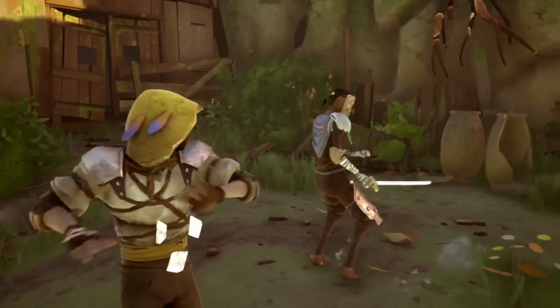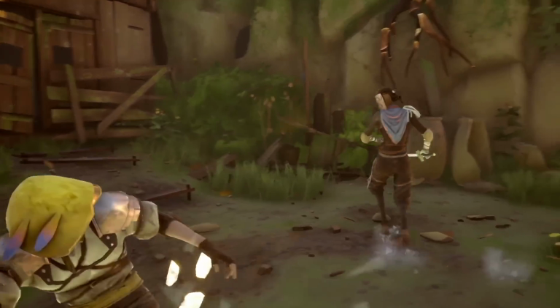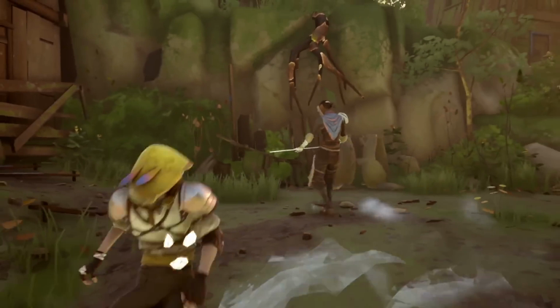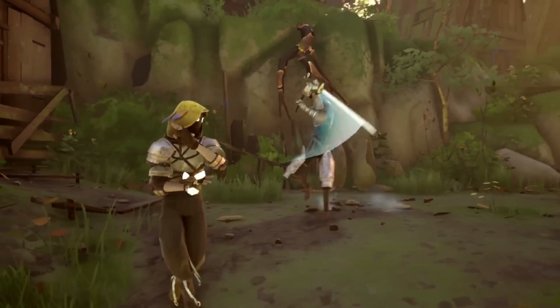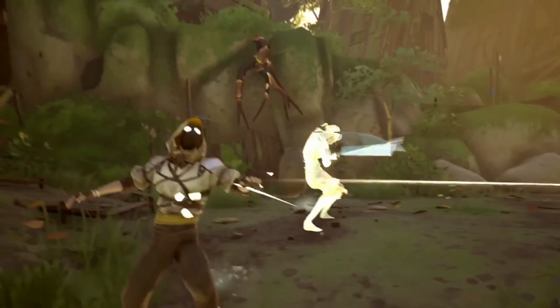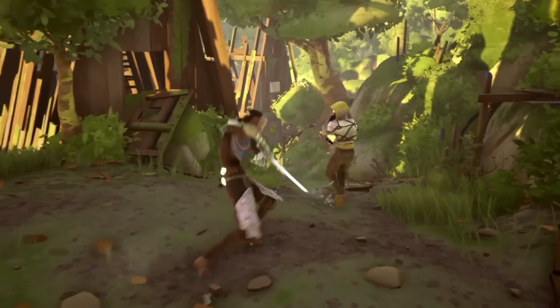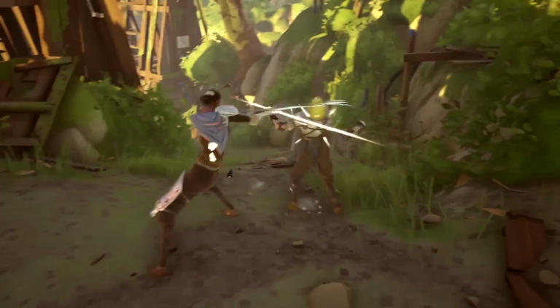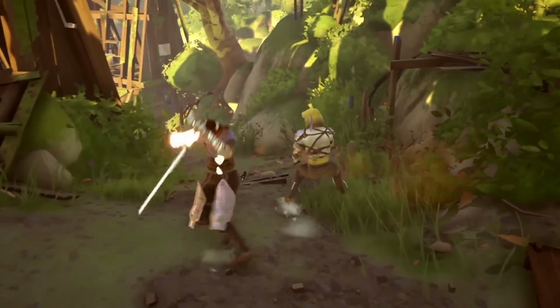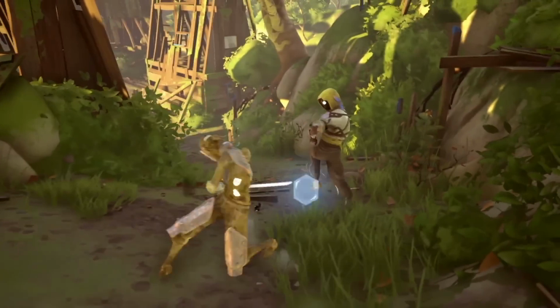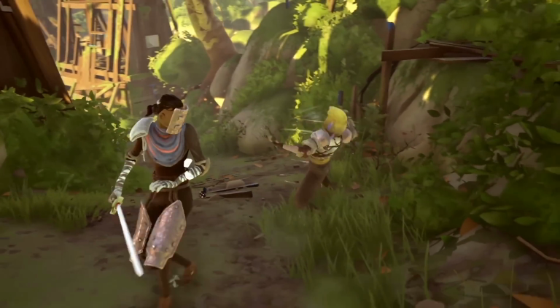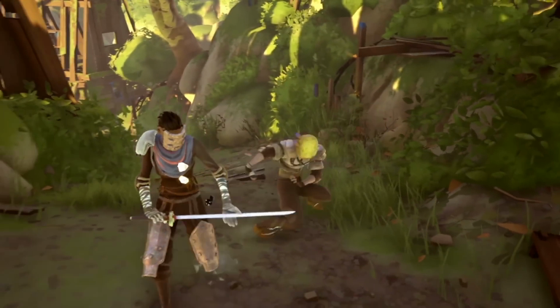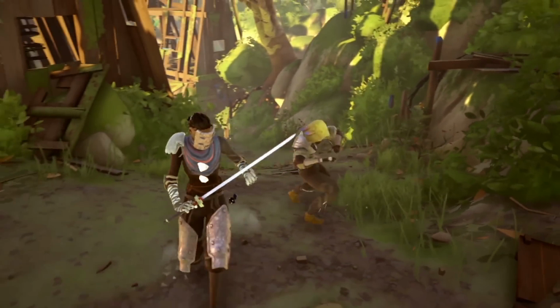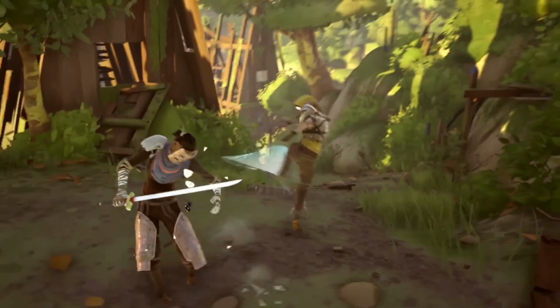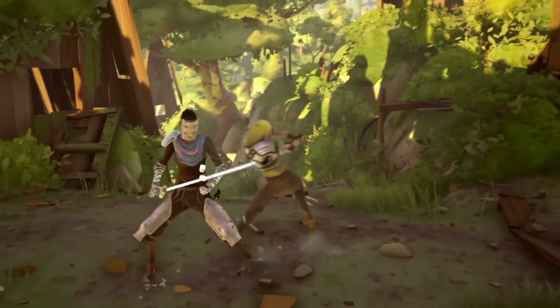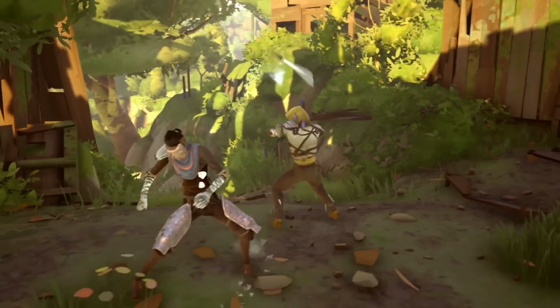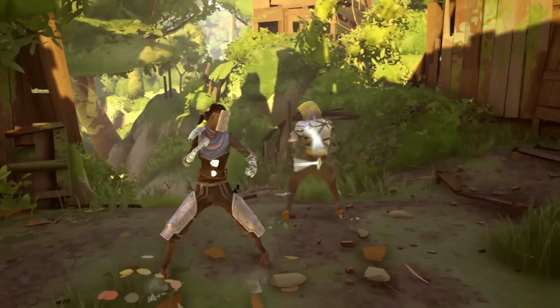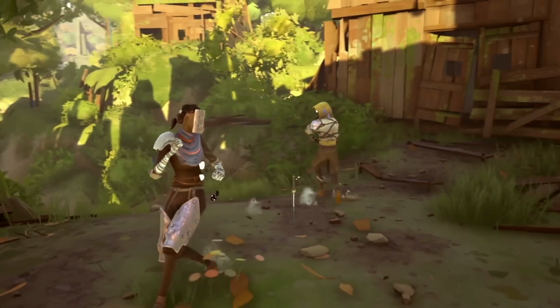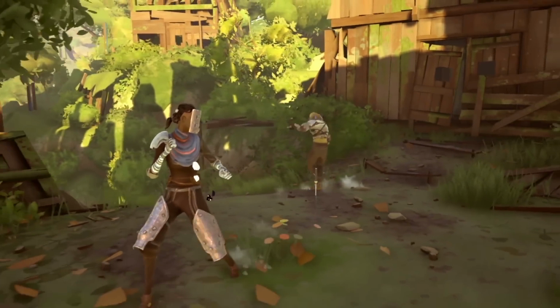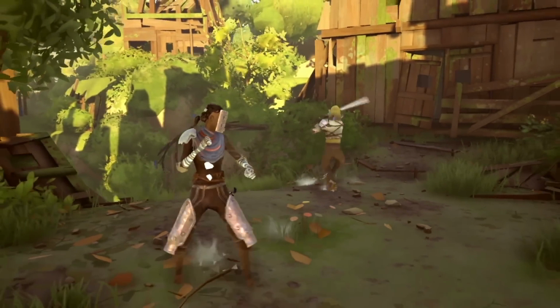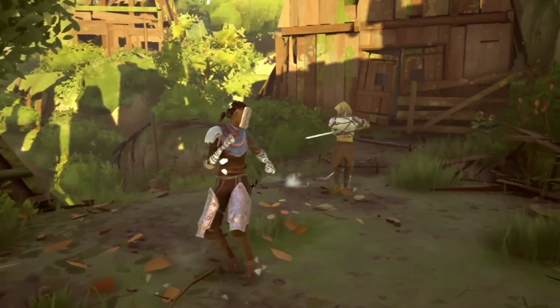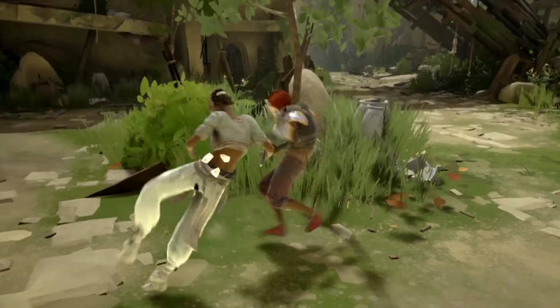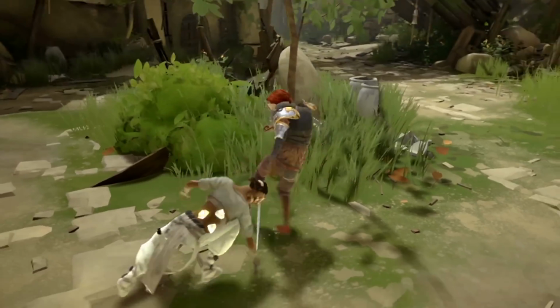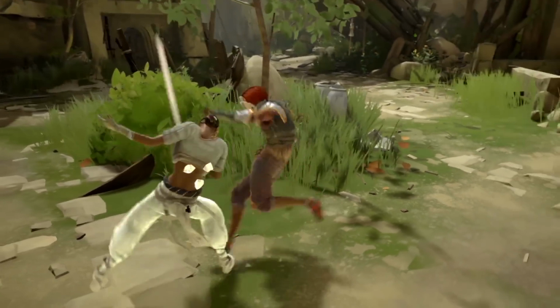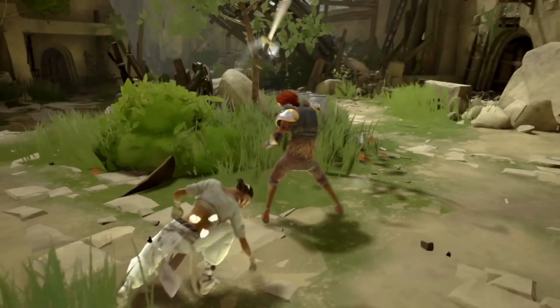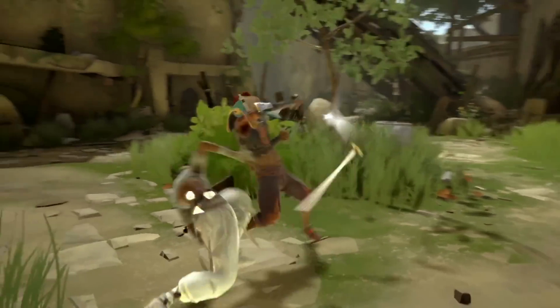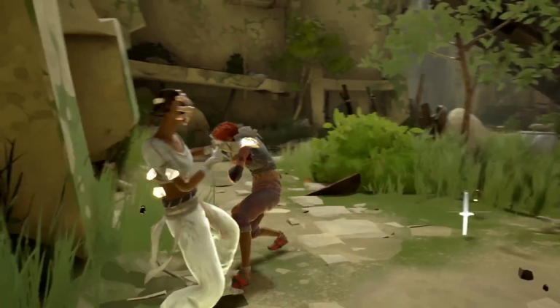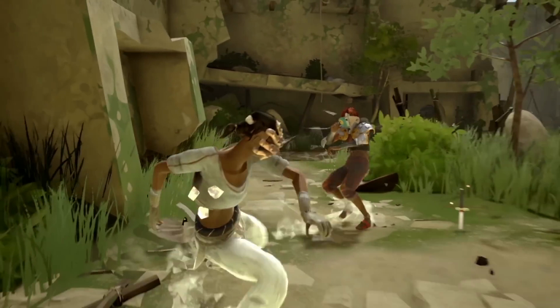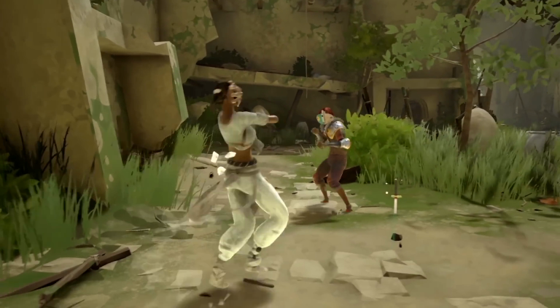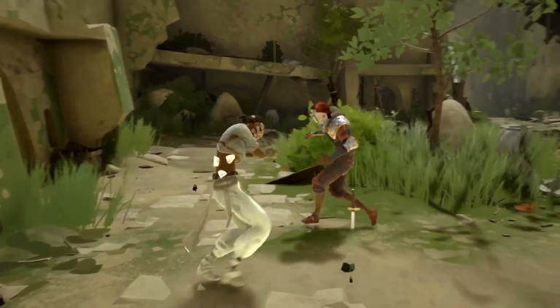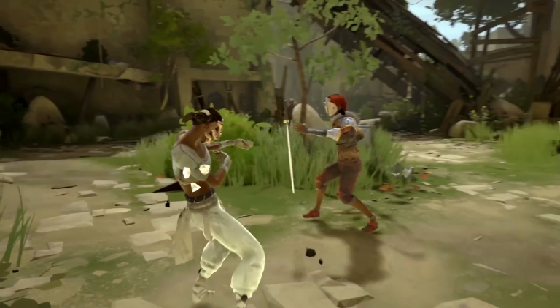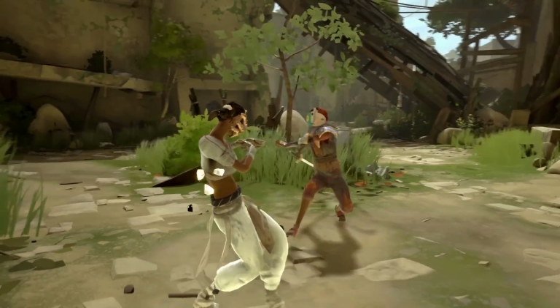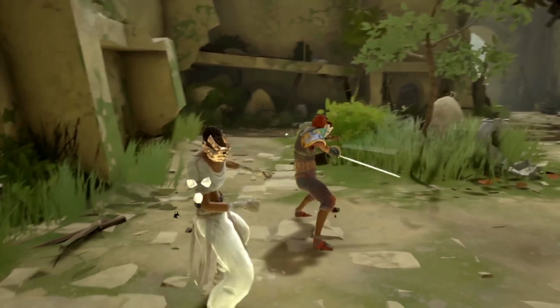Take heed. Weapons can break if used for too long, and warriors can be disarmed by a flurry of targeted blows. When a fighter is disarmed, their opponents are able to pick up the weapon and use it against them.